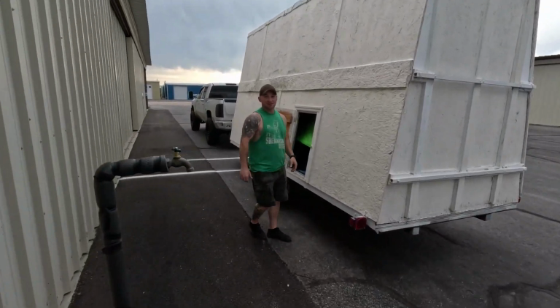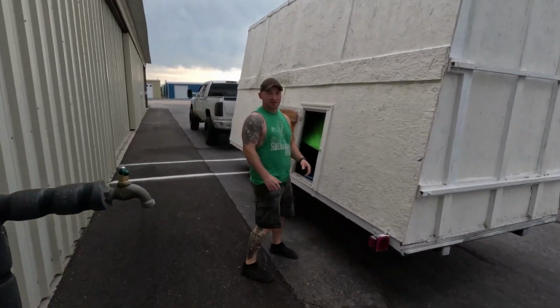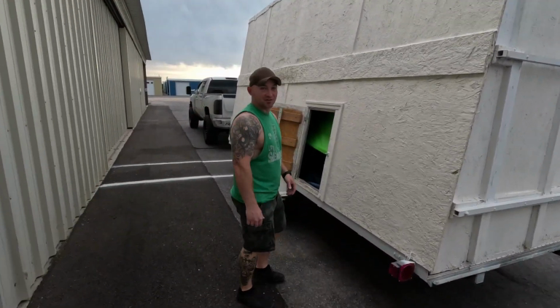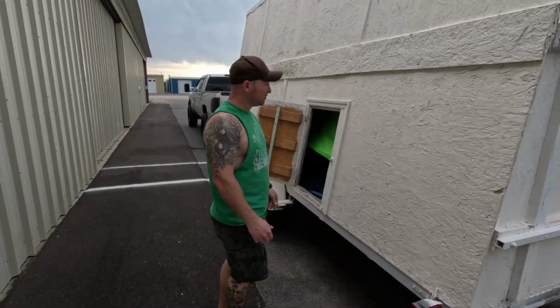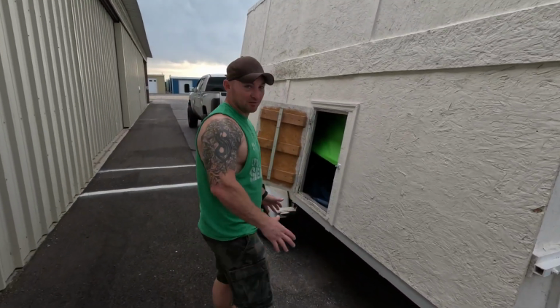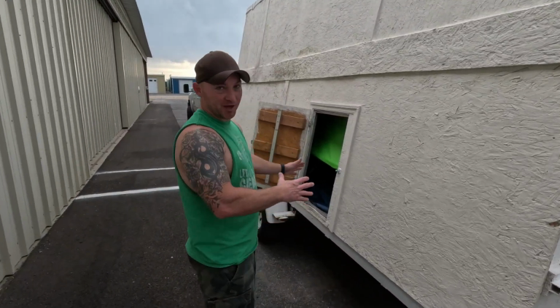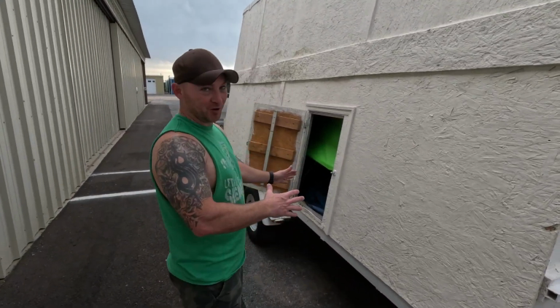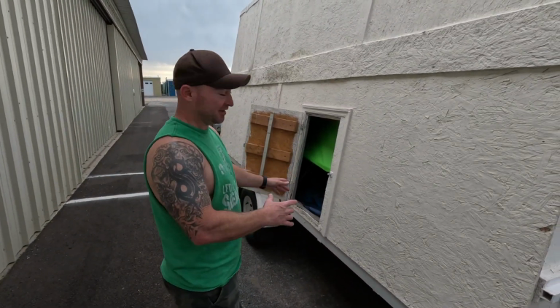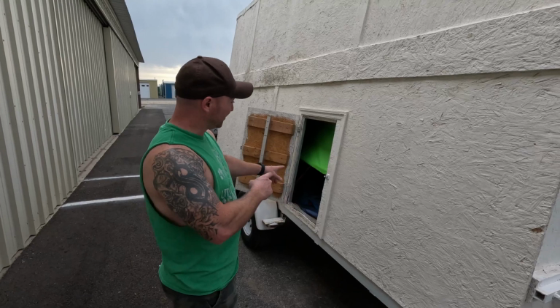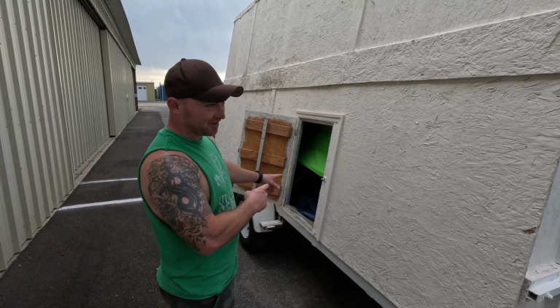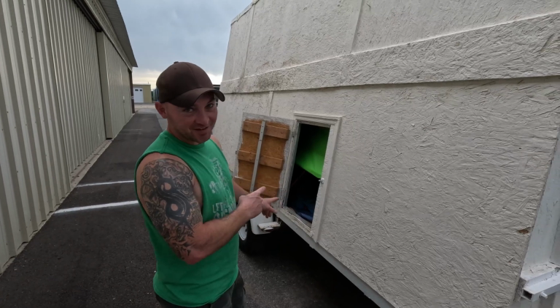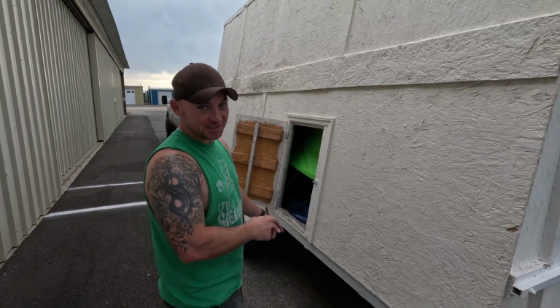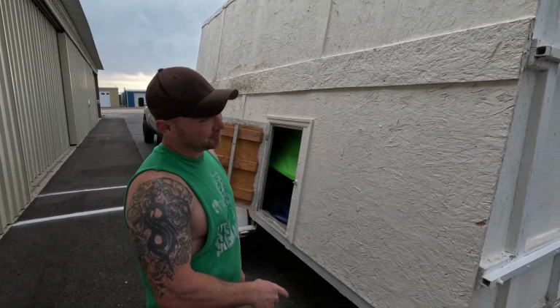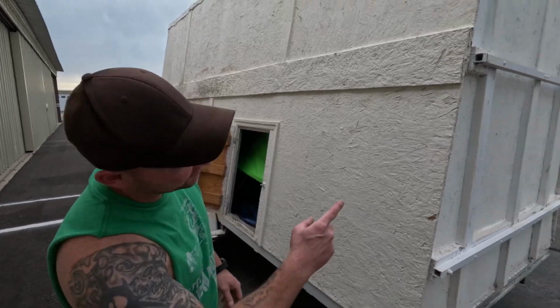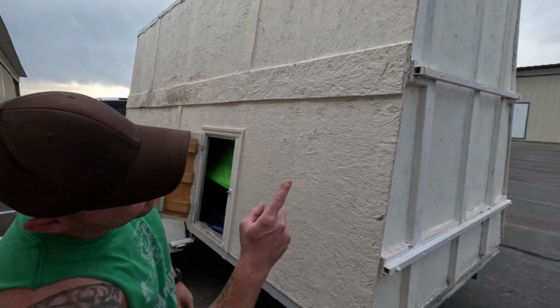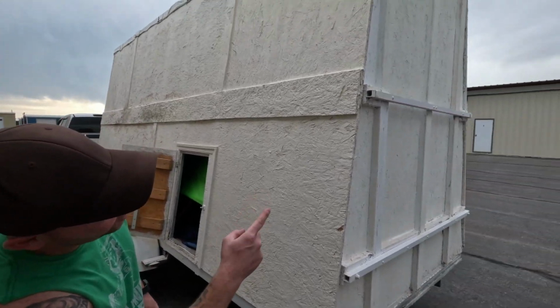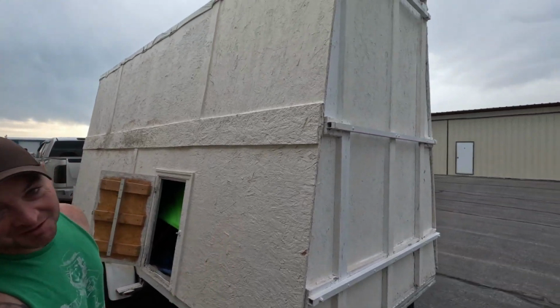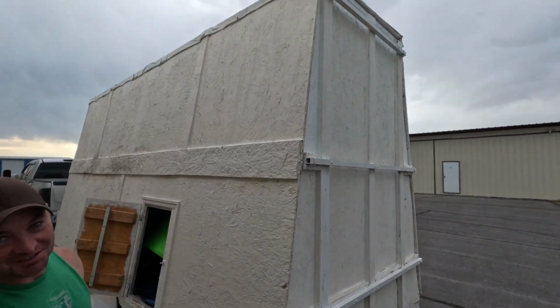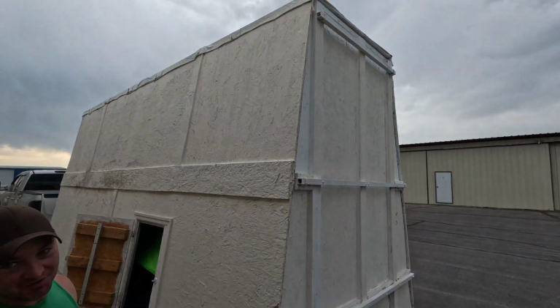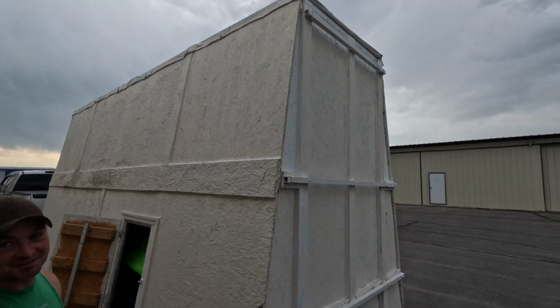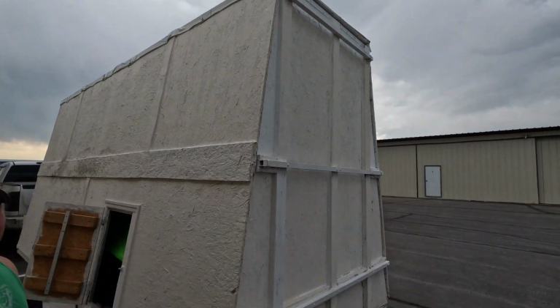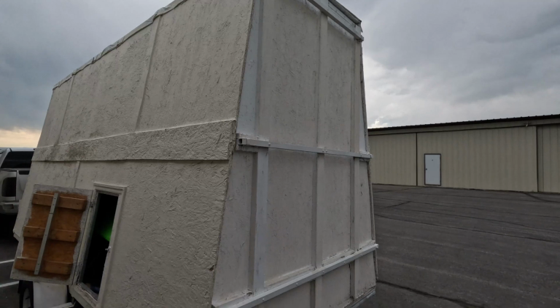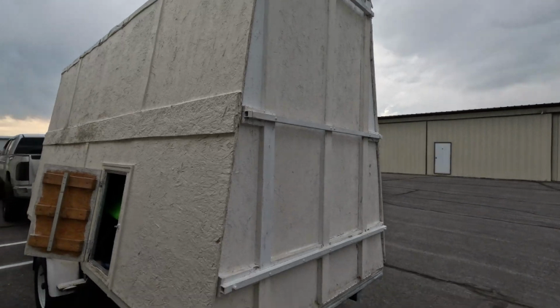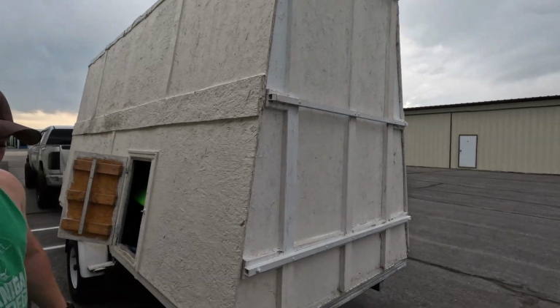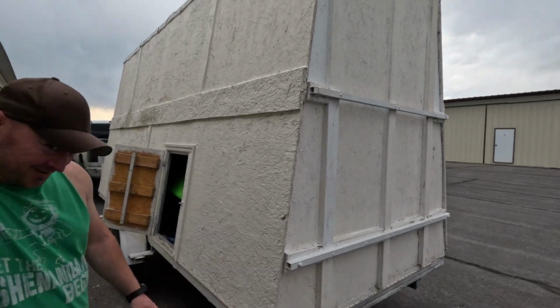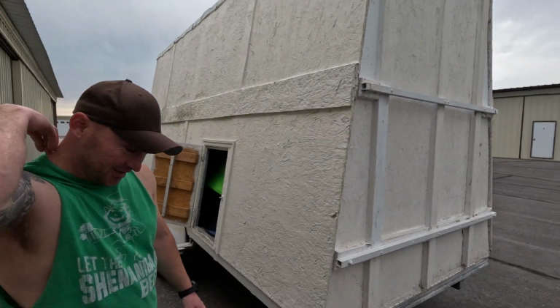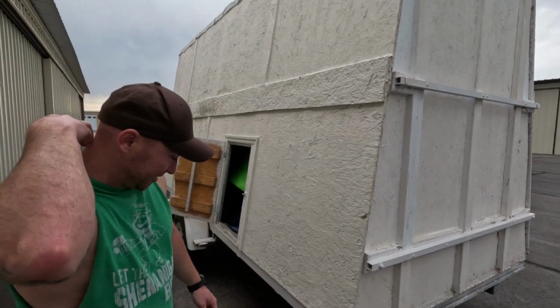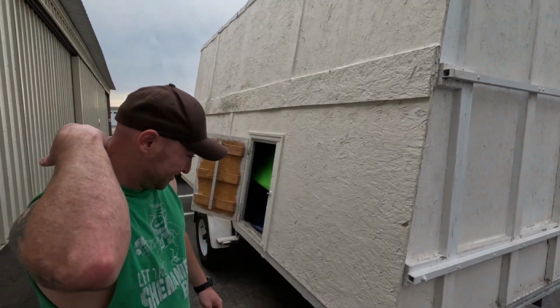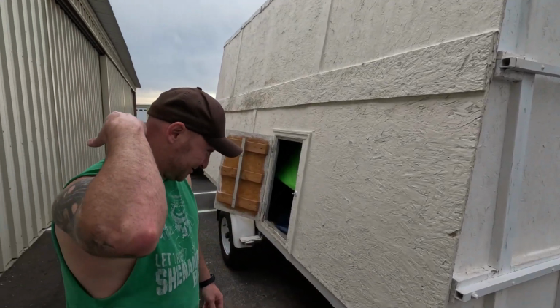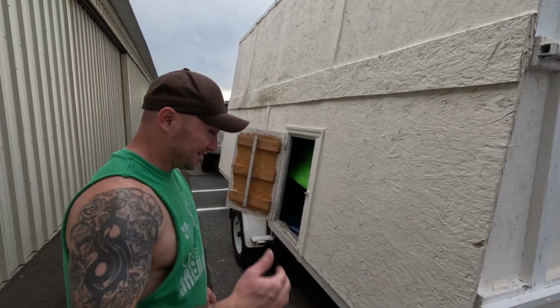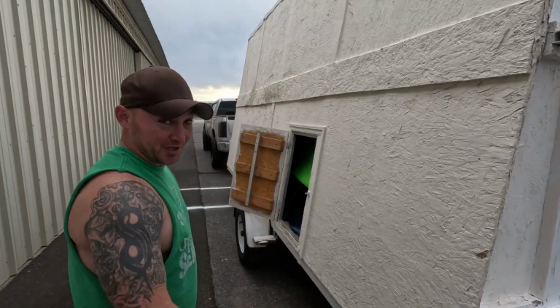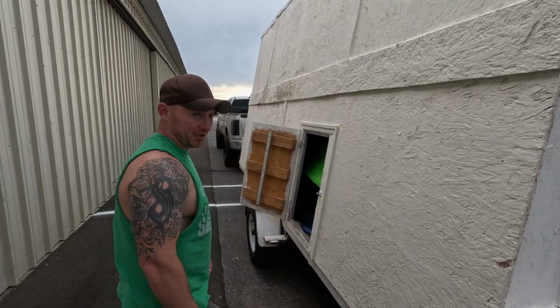Hold on that flap. Once again, this is the entry because there are no latches on the outside, so you're going to climb inside to latch and secure the airplane.